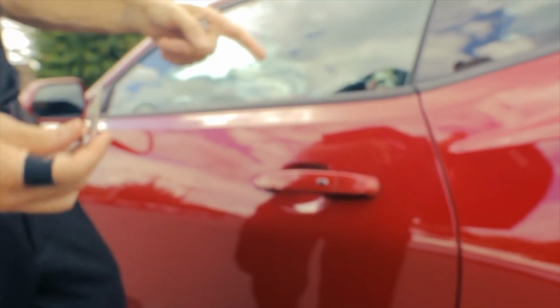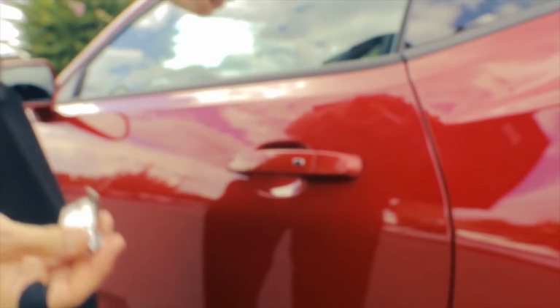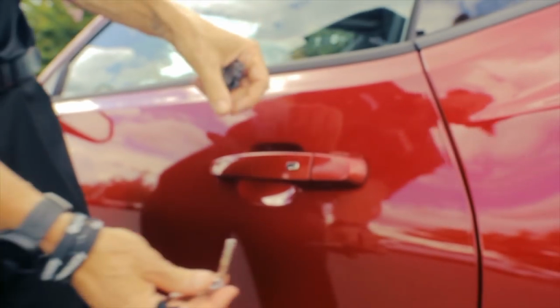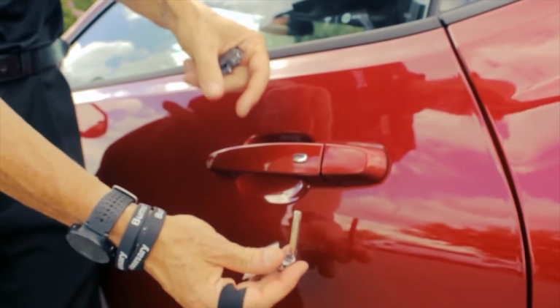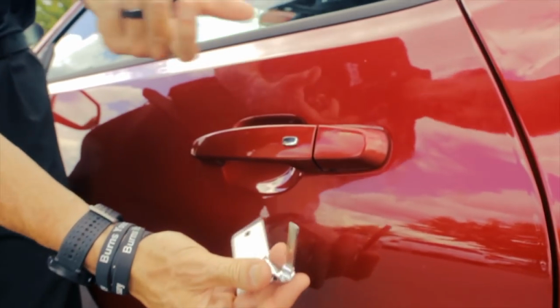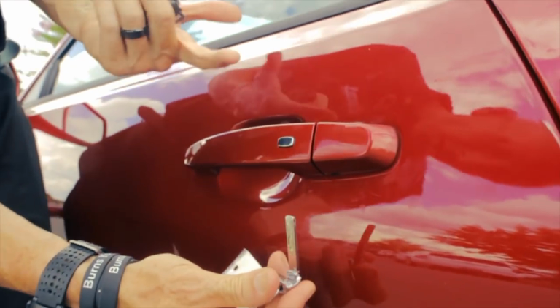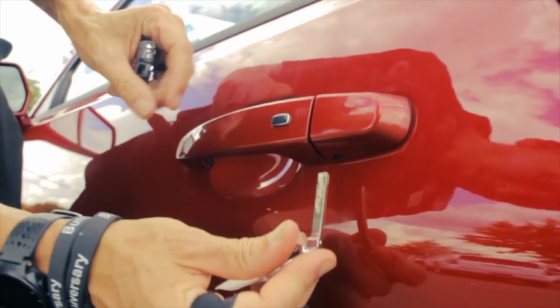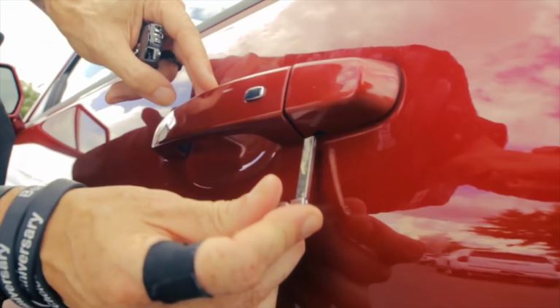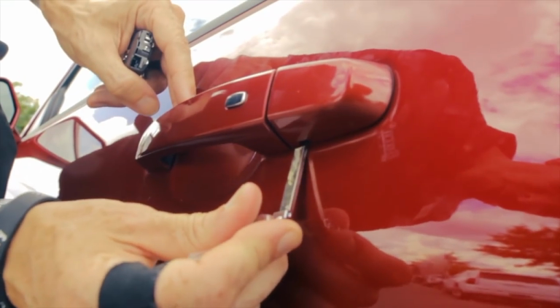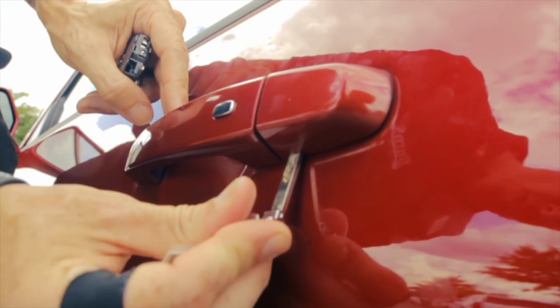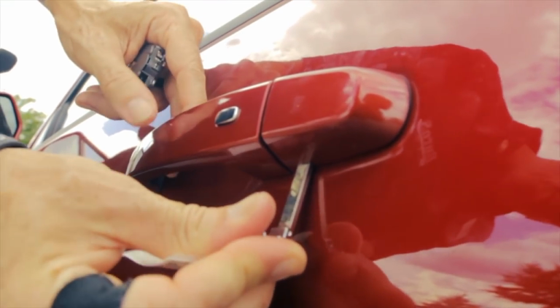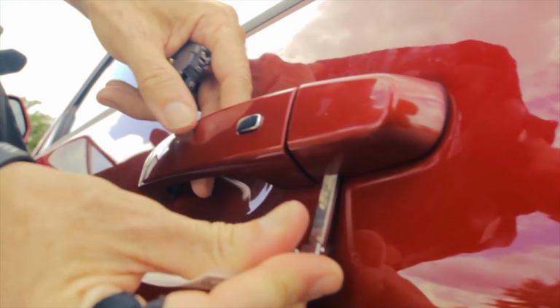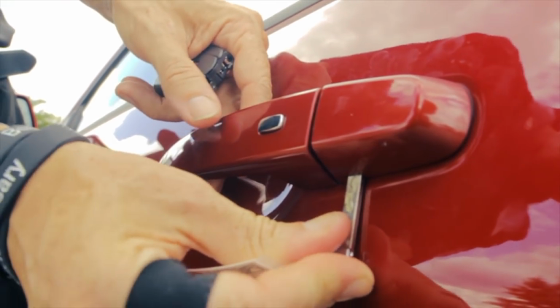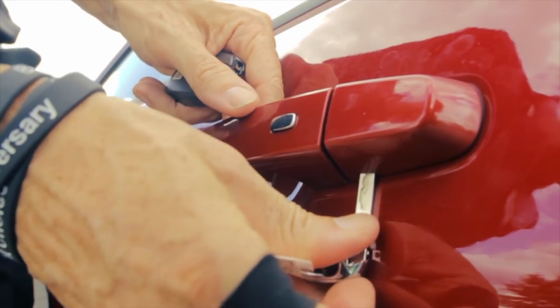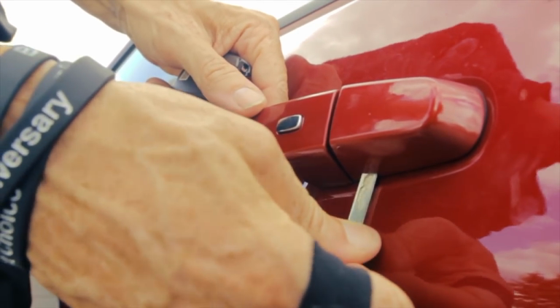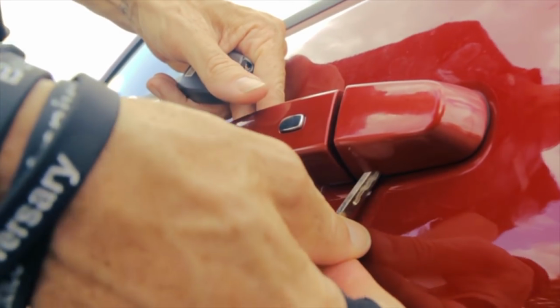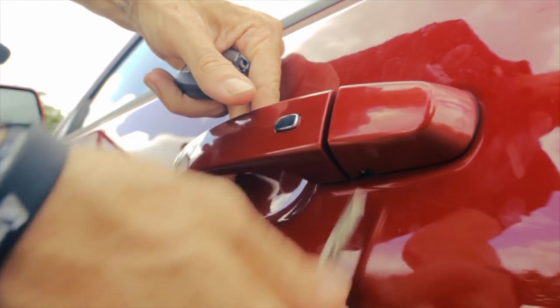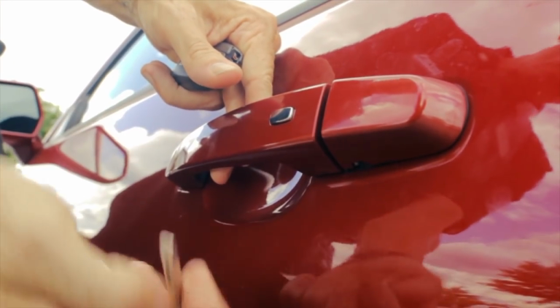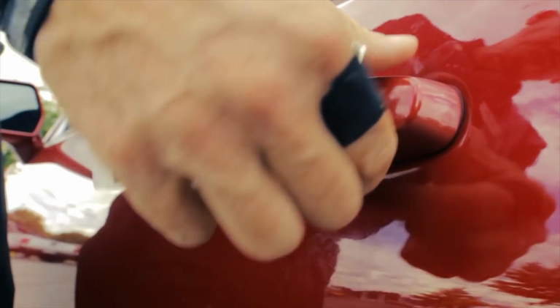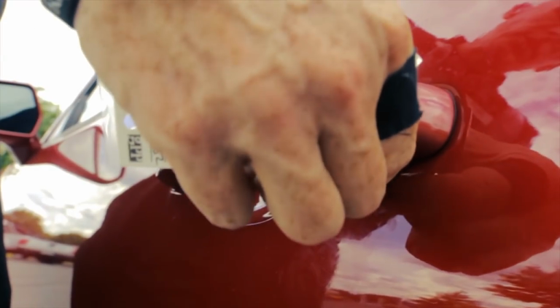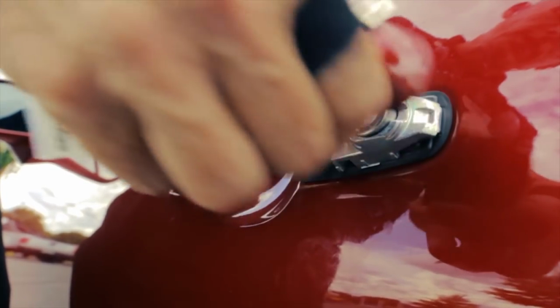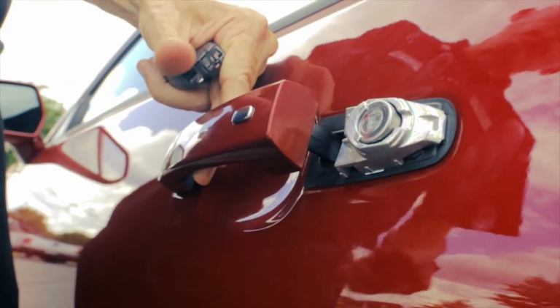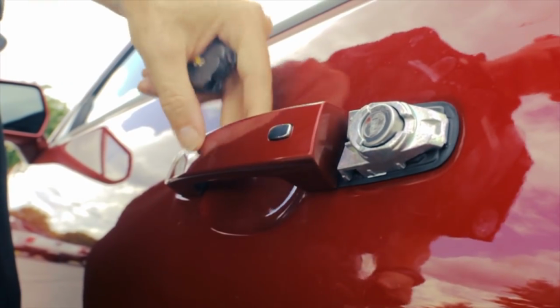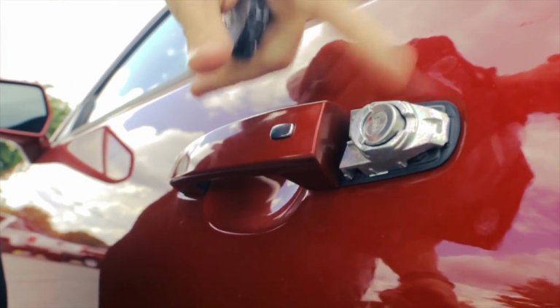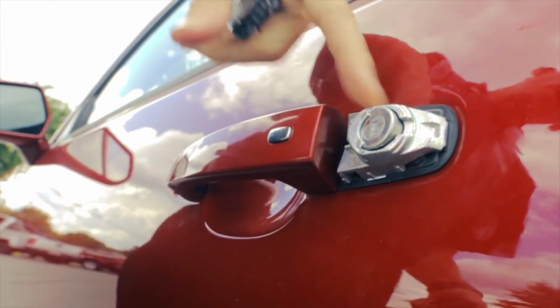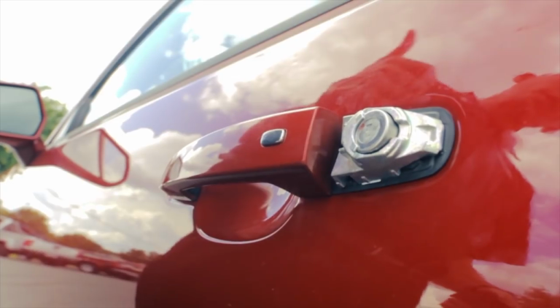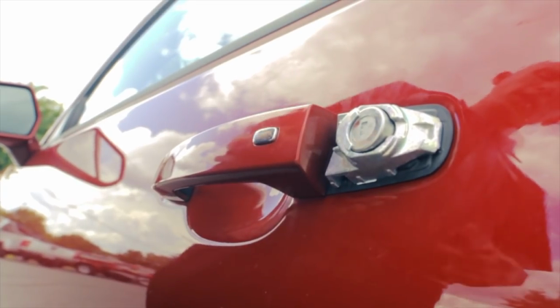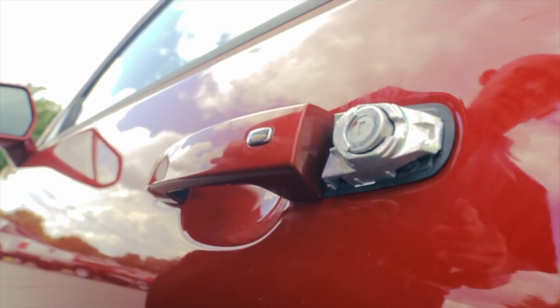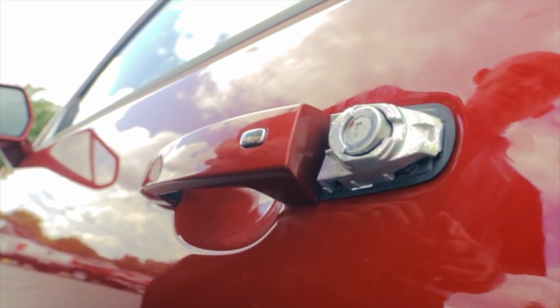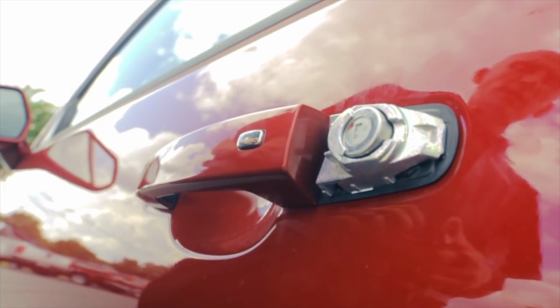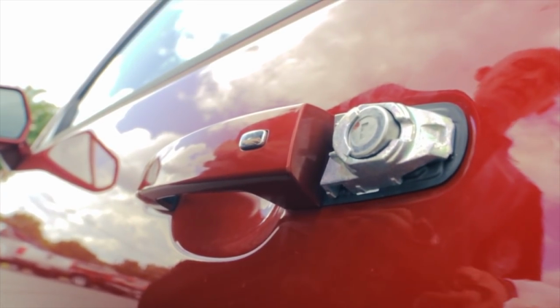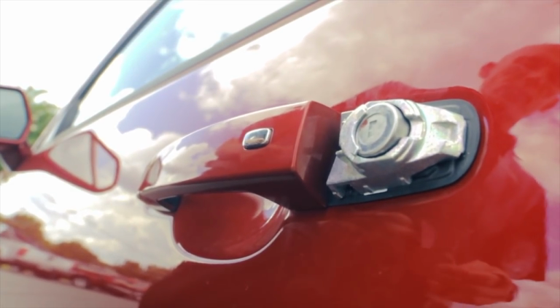In the event your battery dies in your car, you walk over here, put it inside the little slot, ever so gently twist it, it pops off, pop your key in, and then you'll get inside your vehicle.